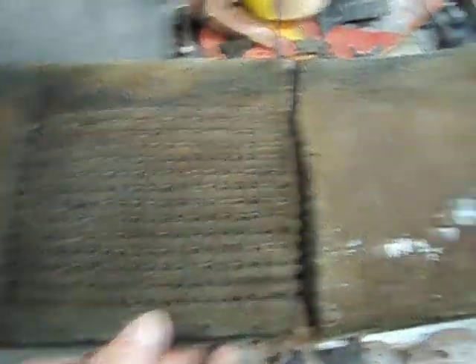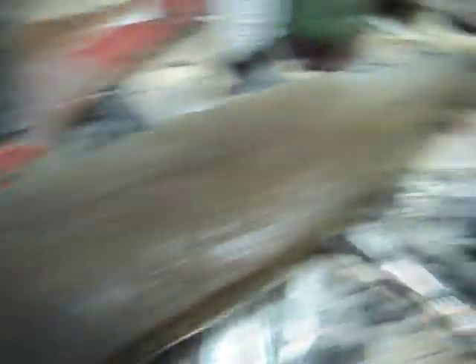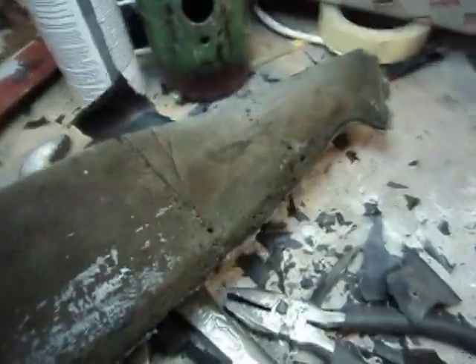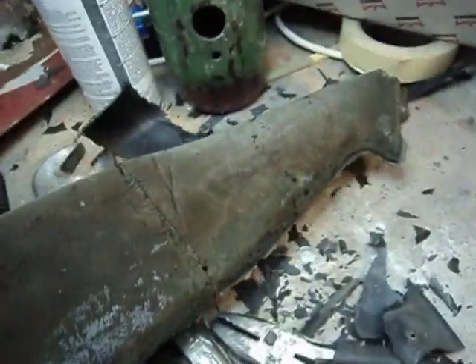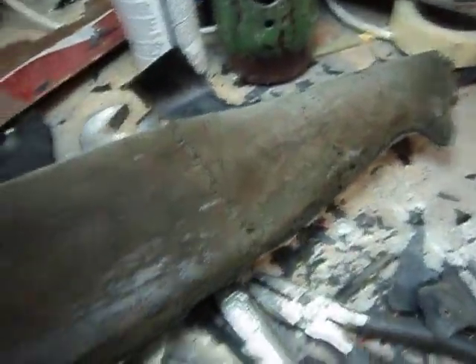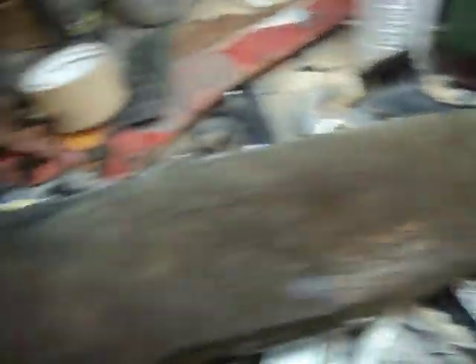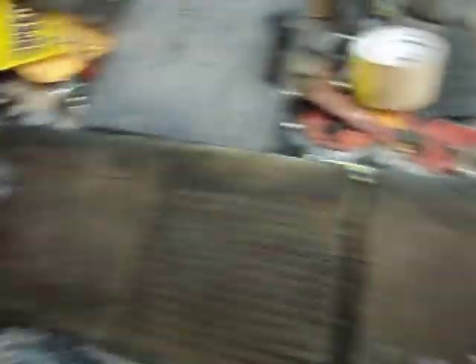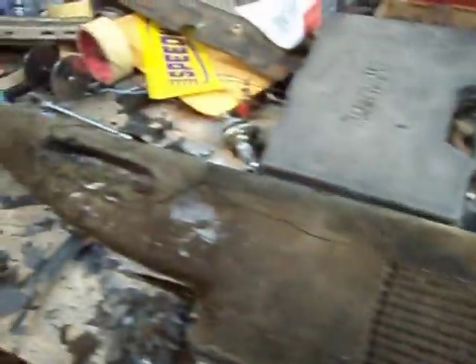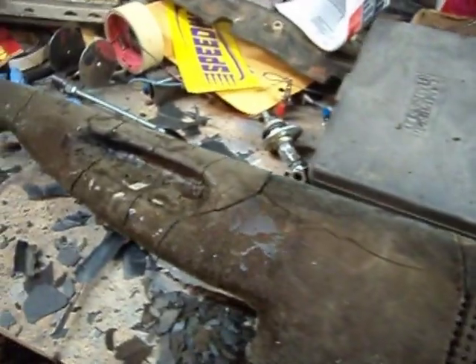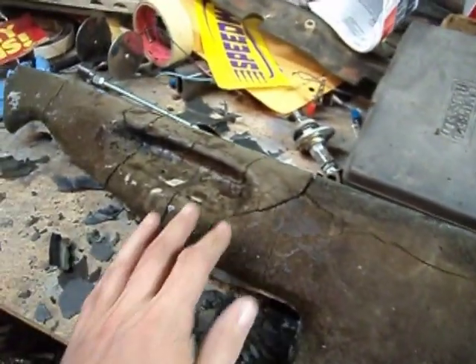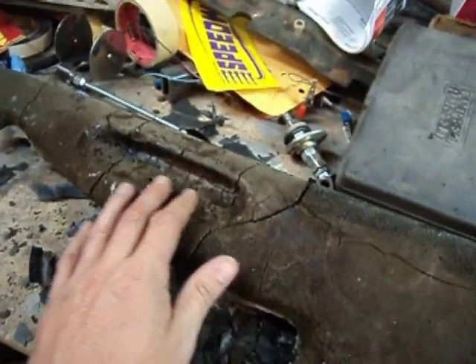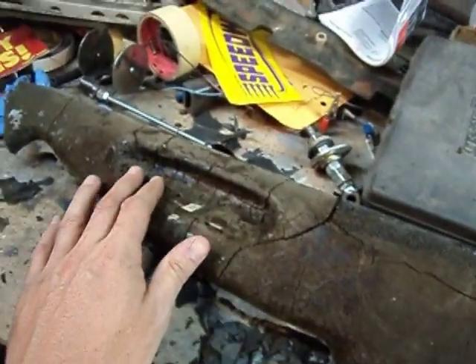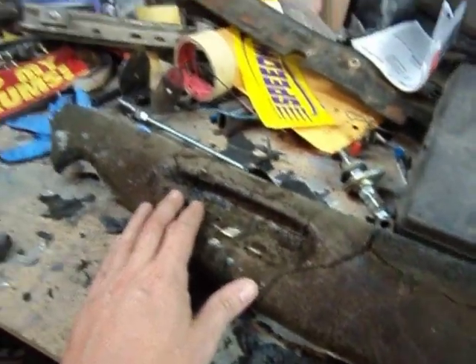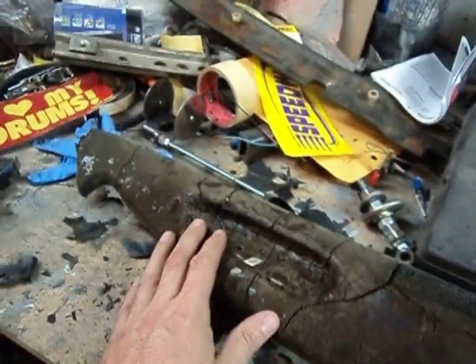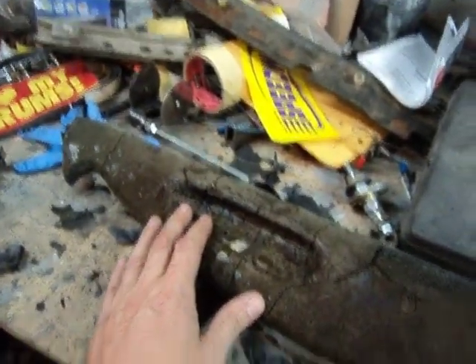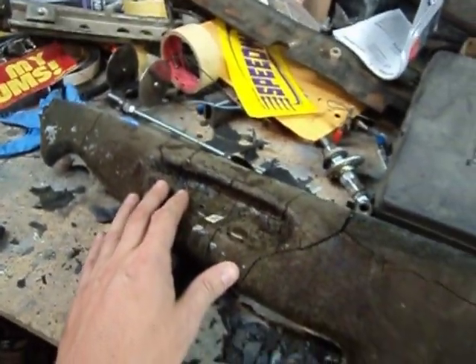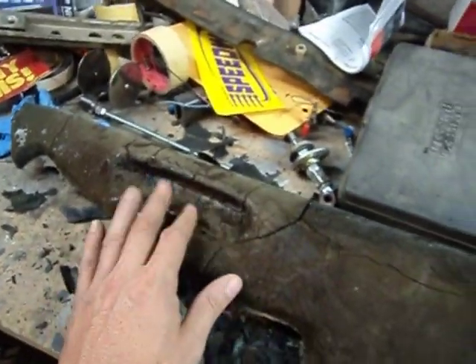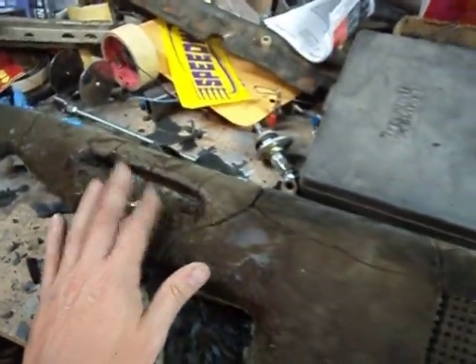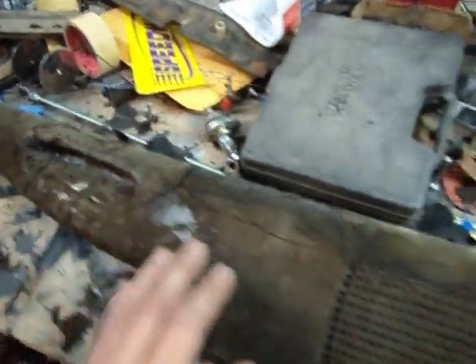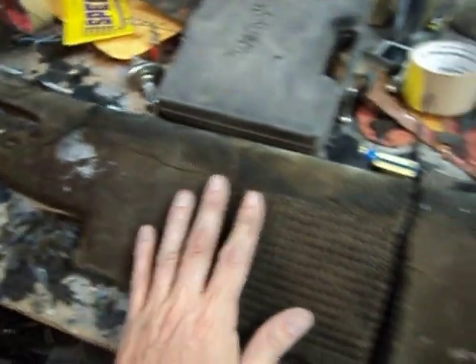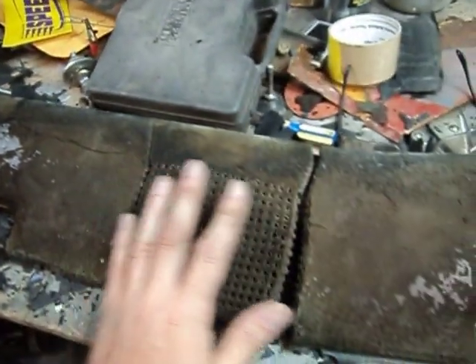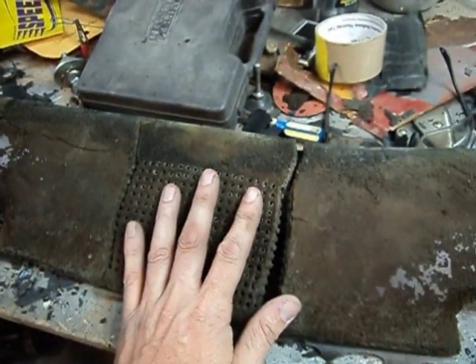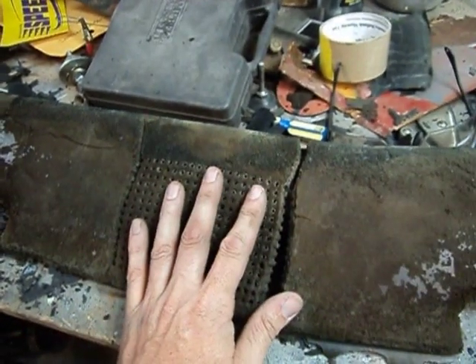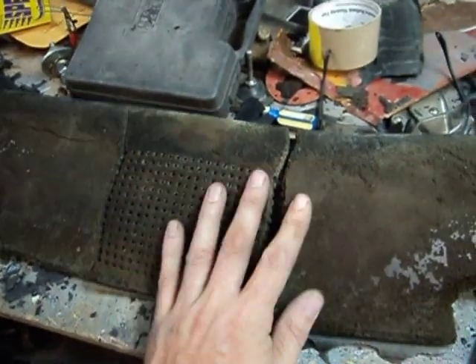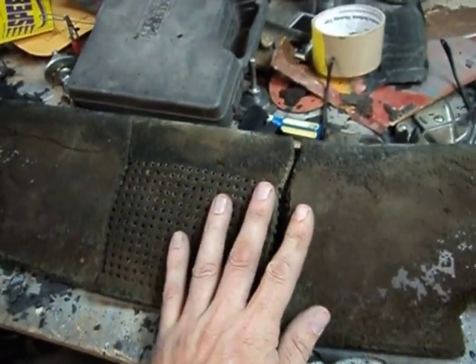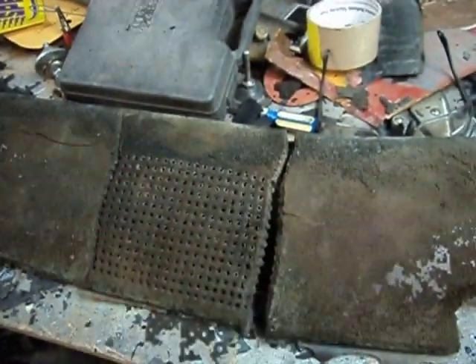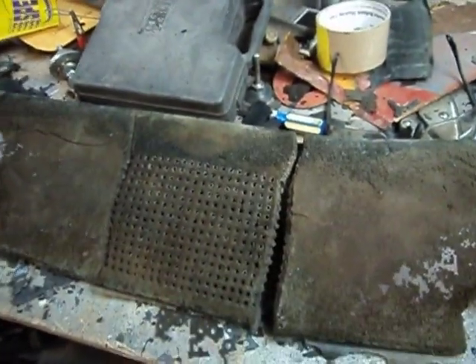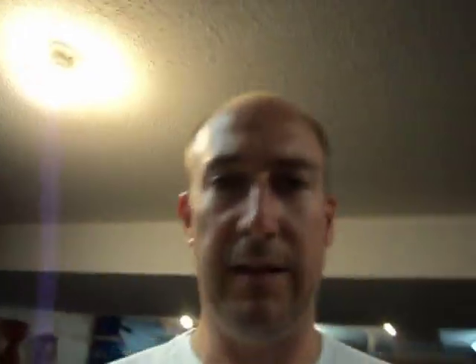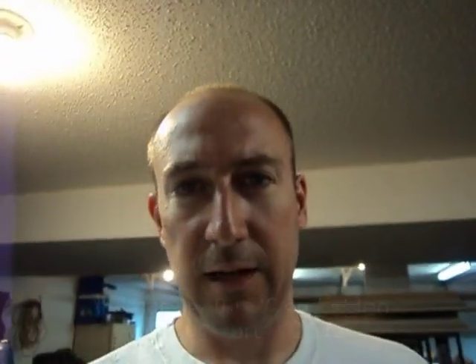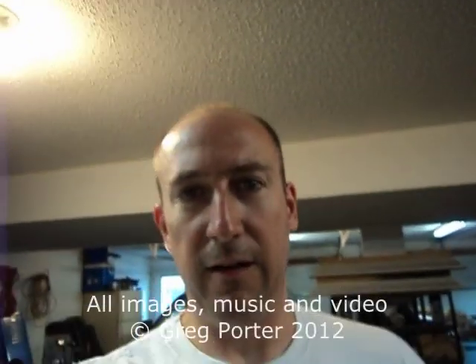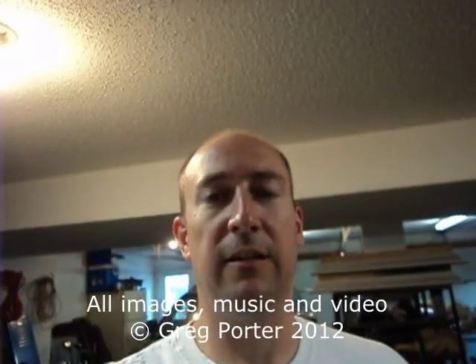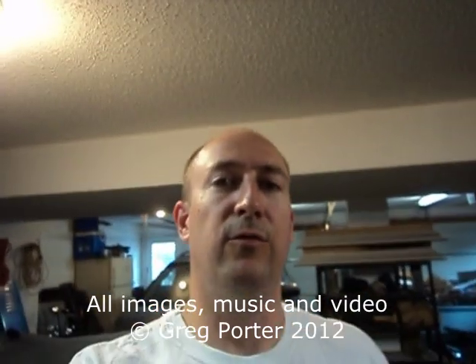We'll figure it all out. The next thing I'm going to do is put it in the car, fit it up, and see how it fits and what I need to do when I patch it up. I think we're going to cut it off there for today.